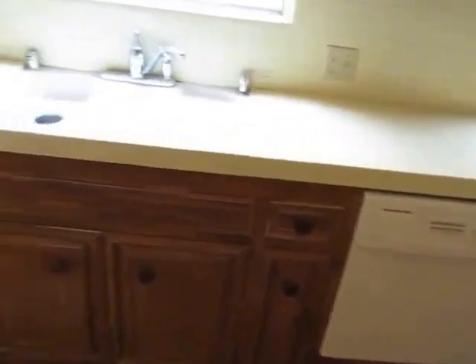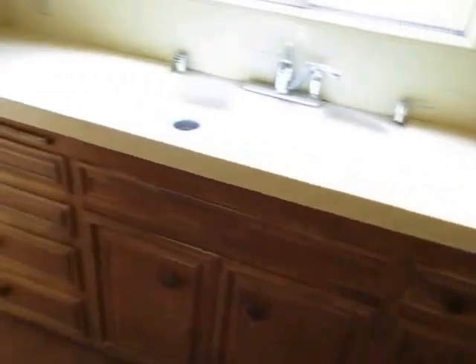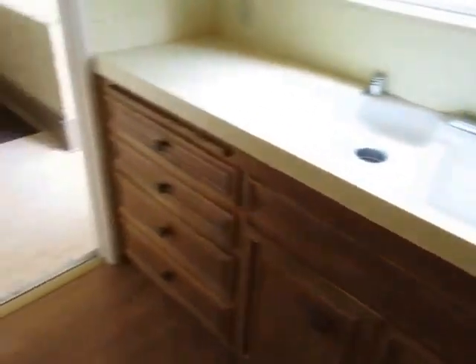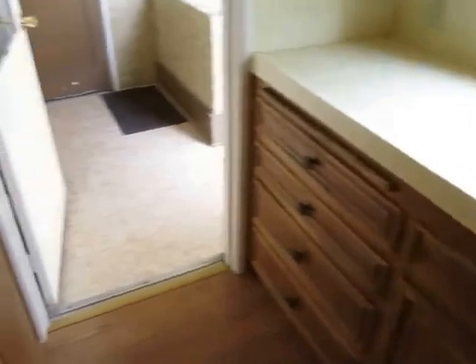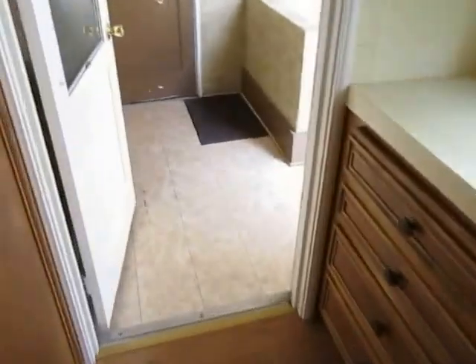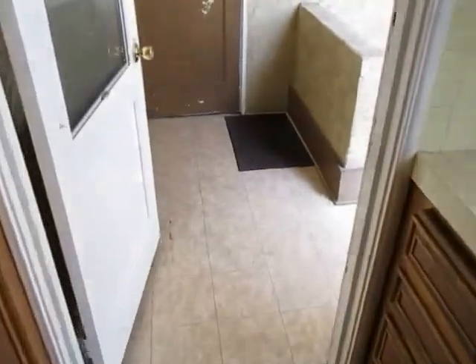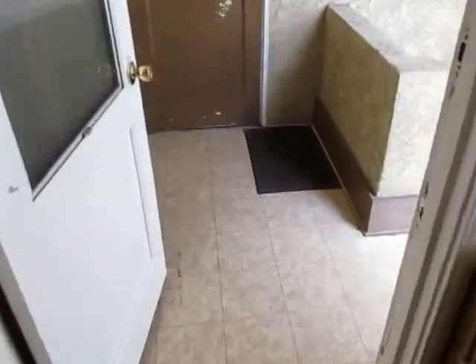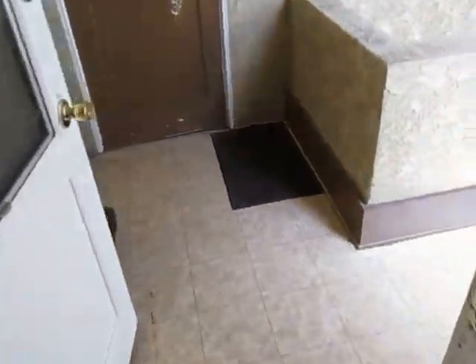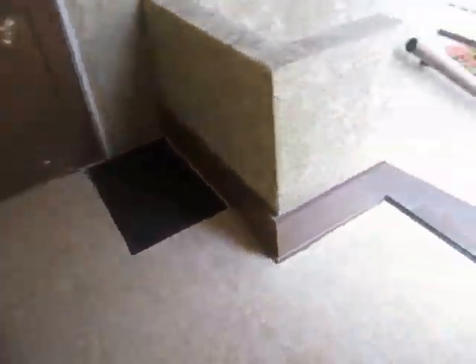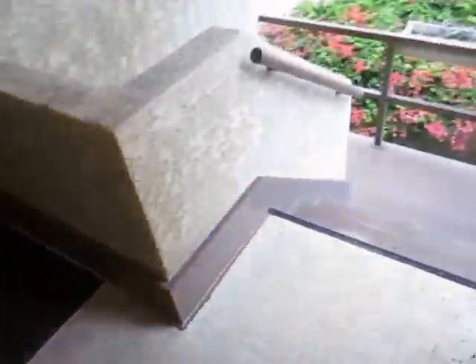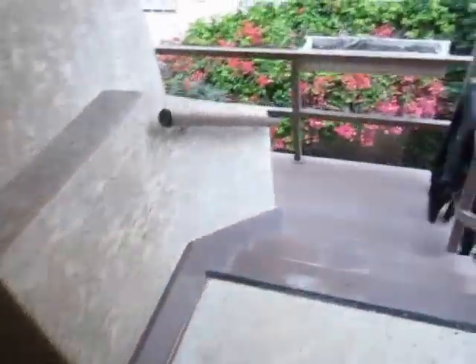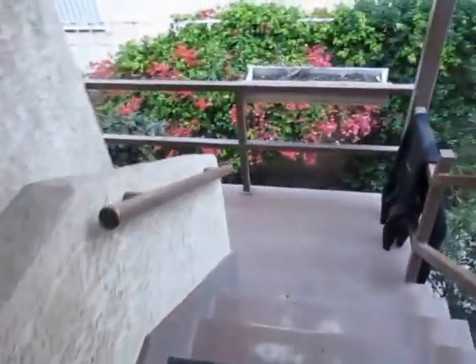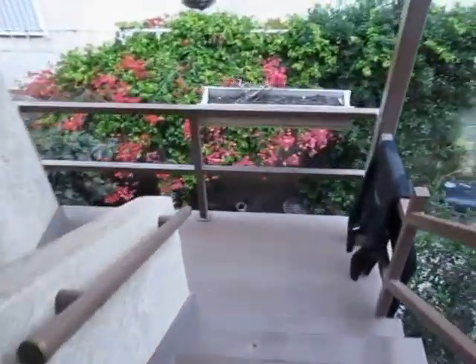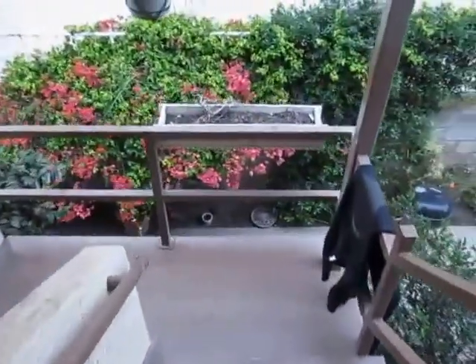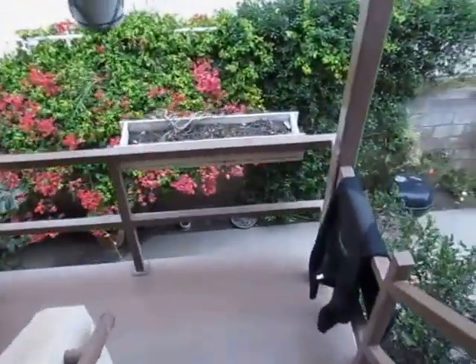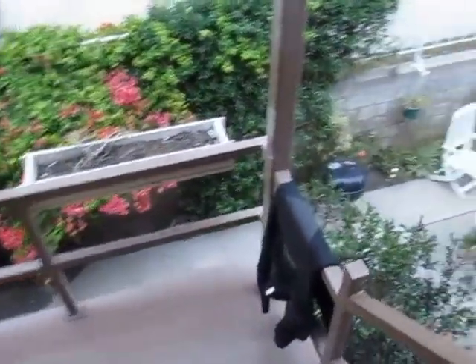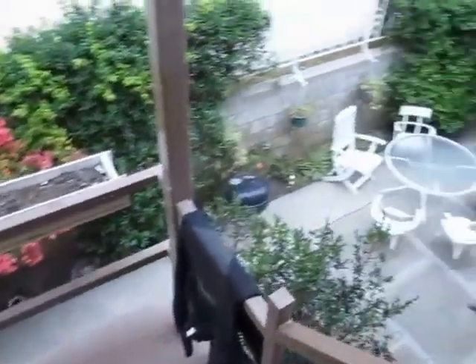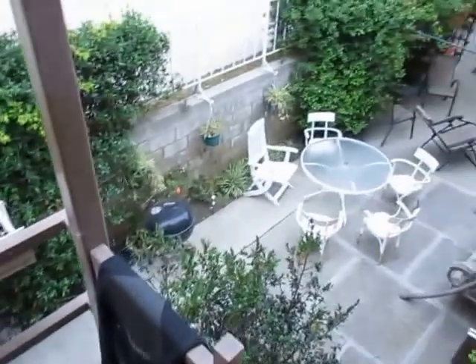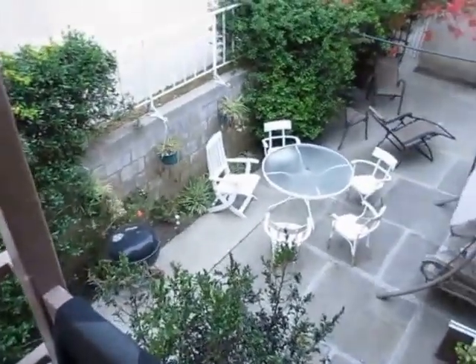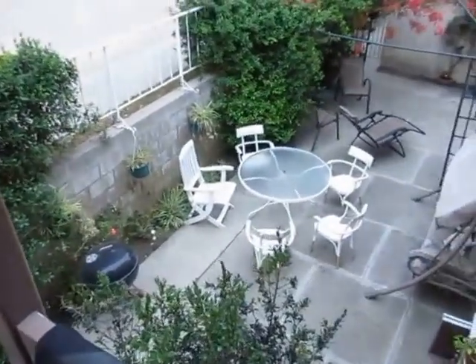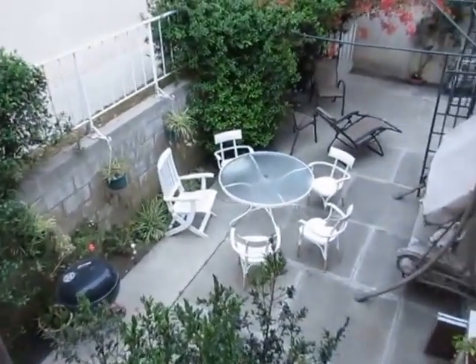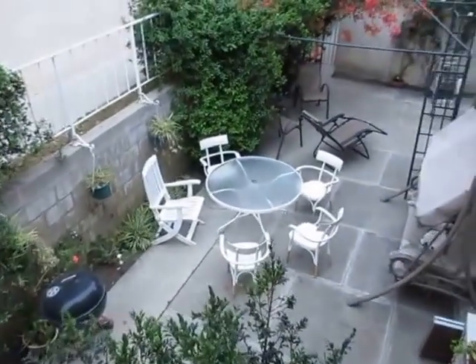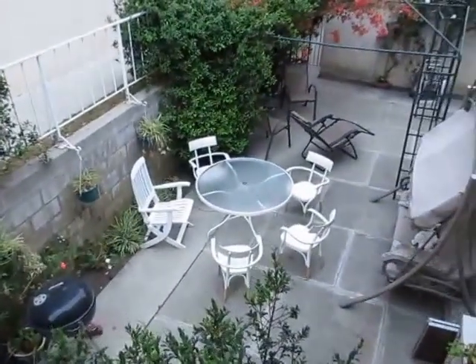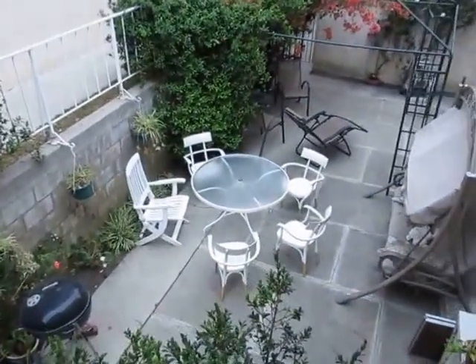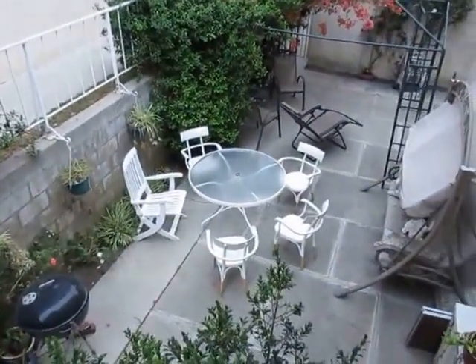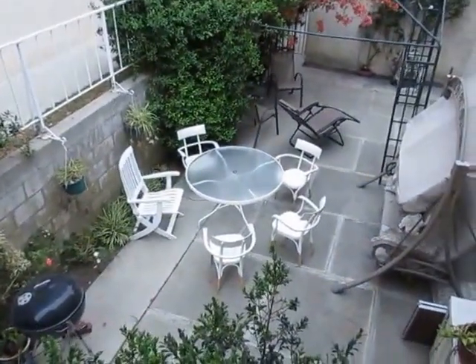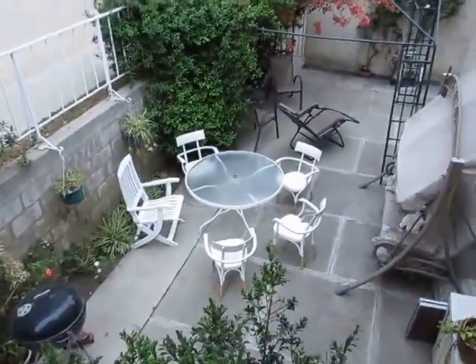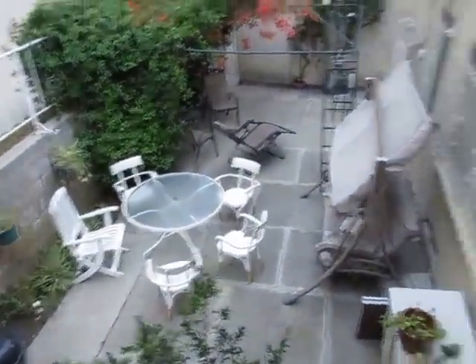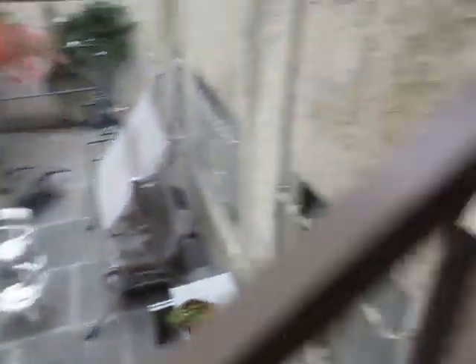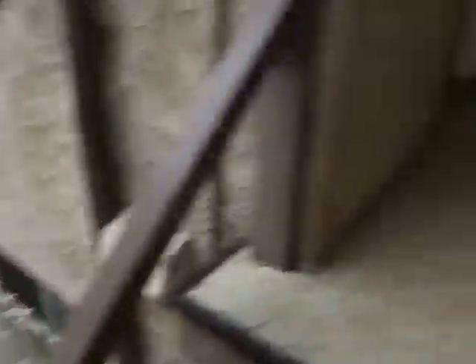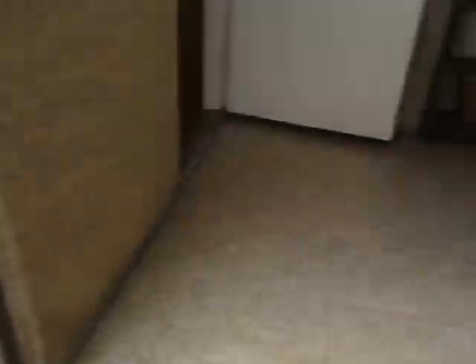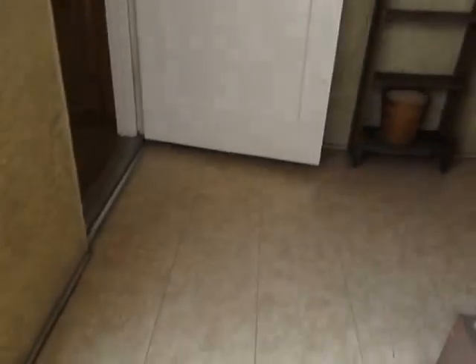Through here is the rear entrance. We're going to get a look at the patio area that is shared by the four units here. There is also laundry on site.